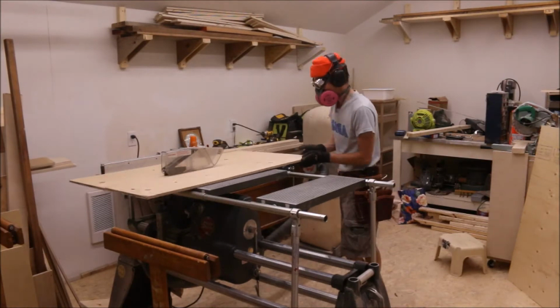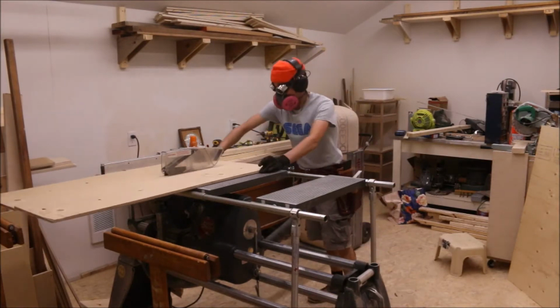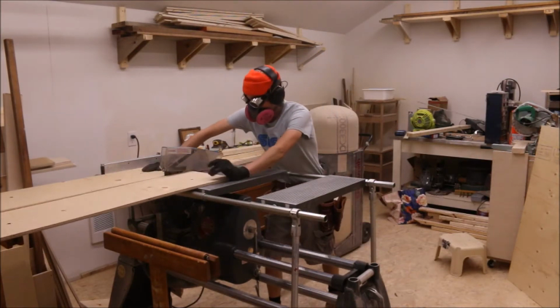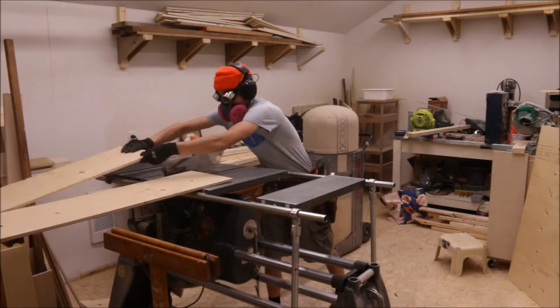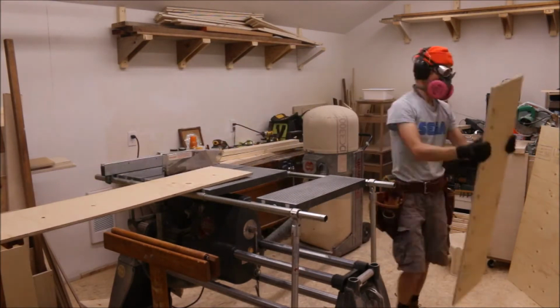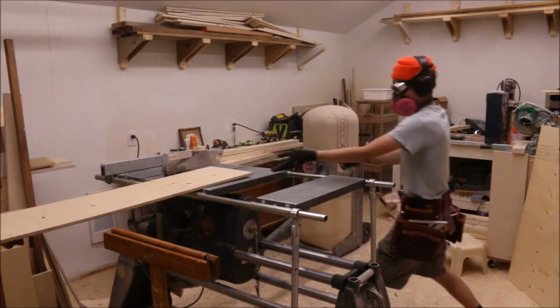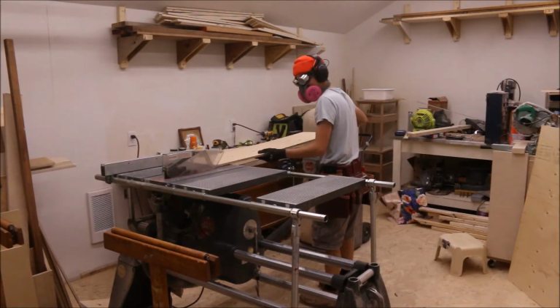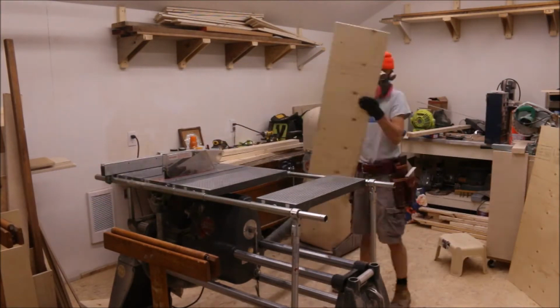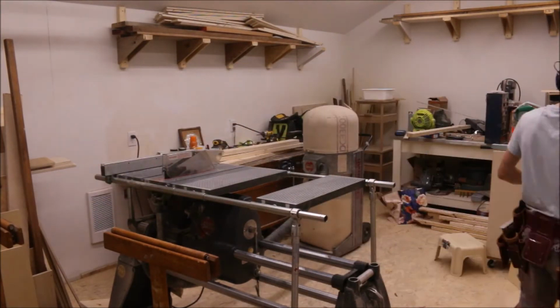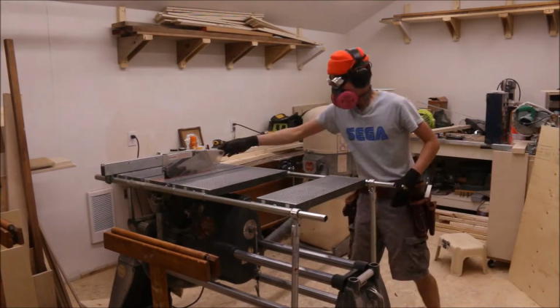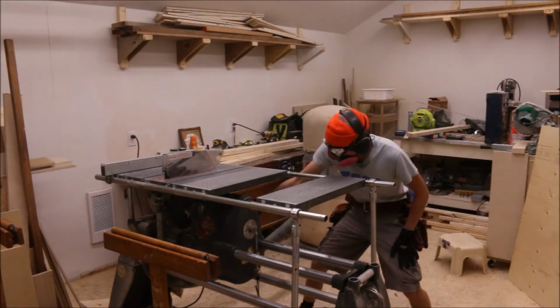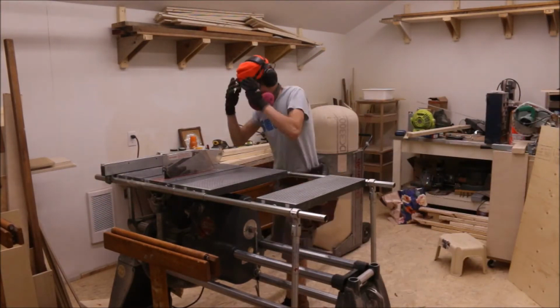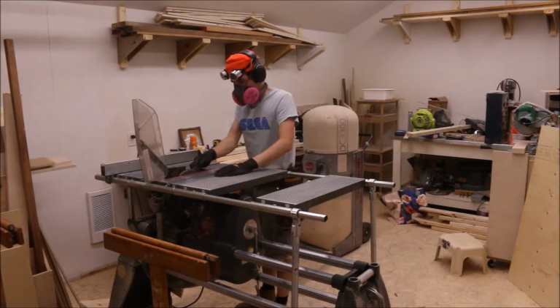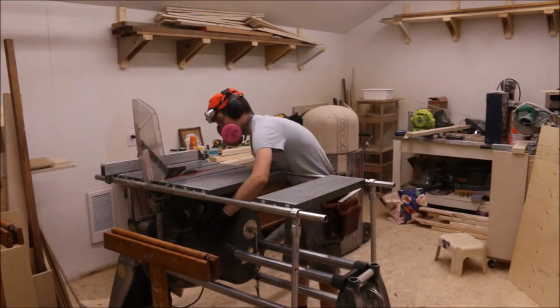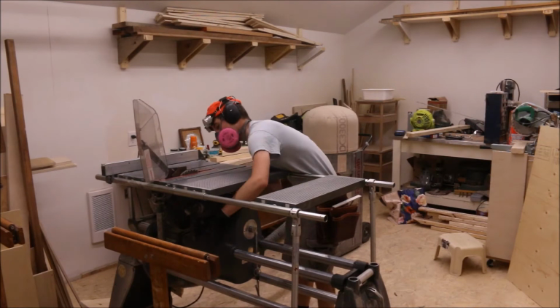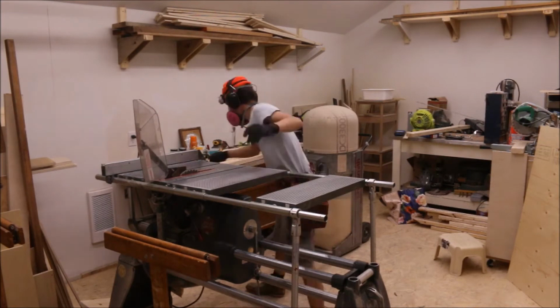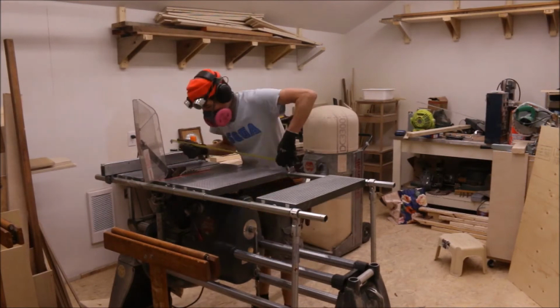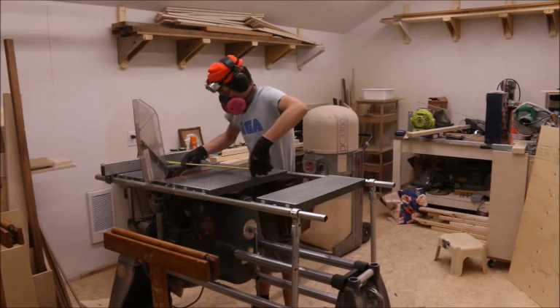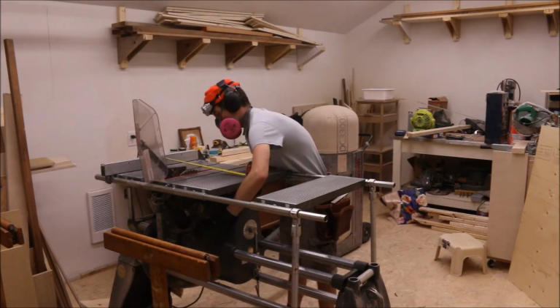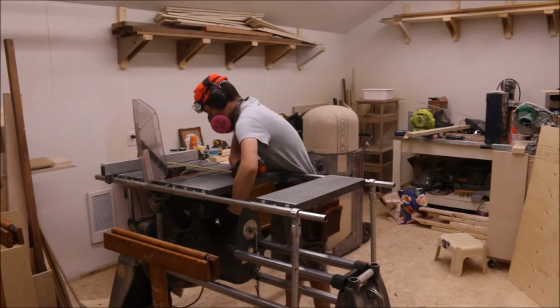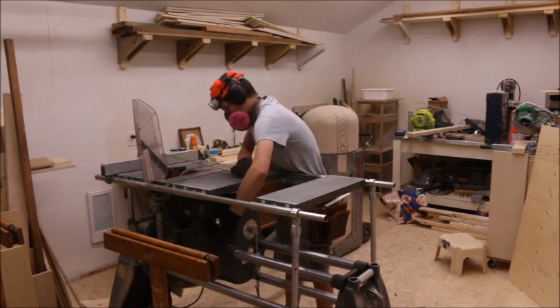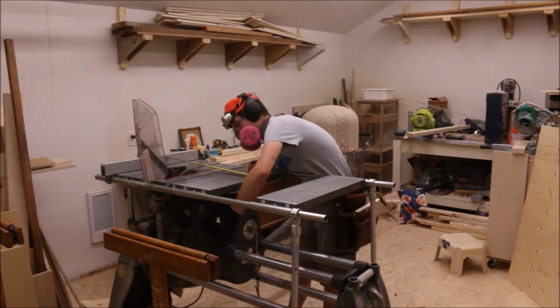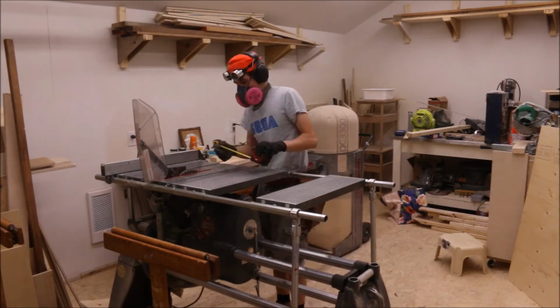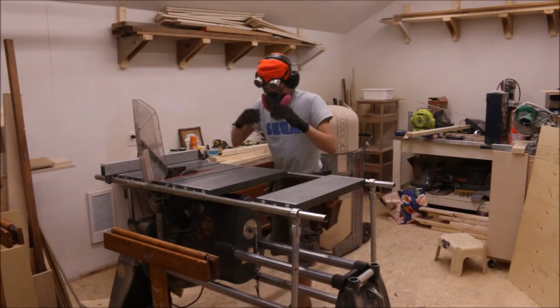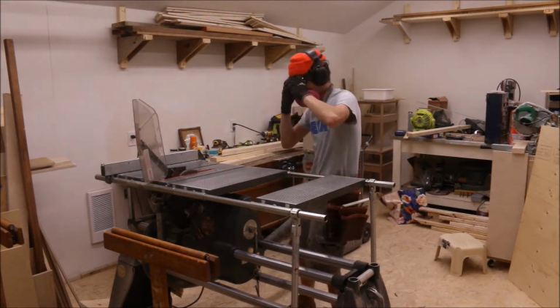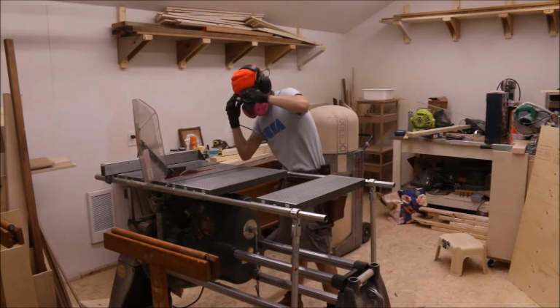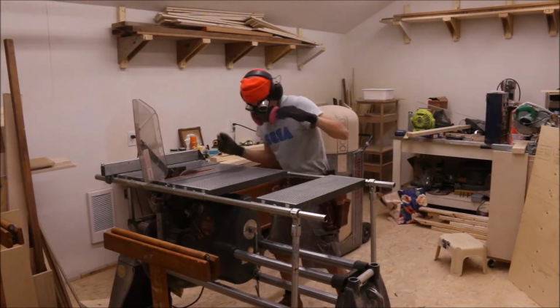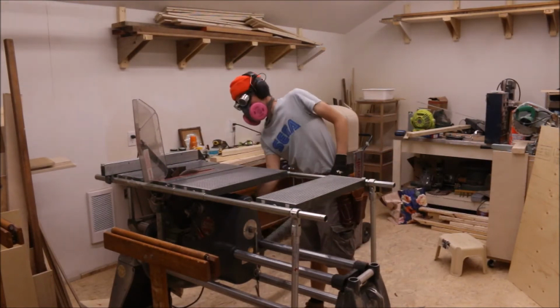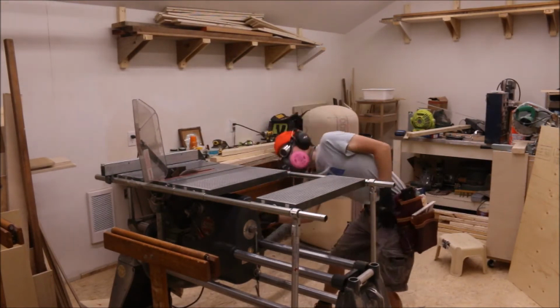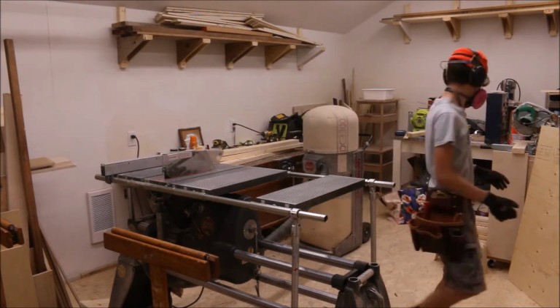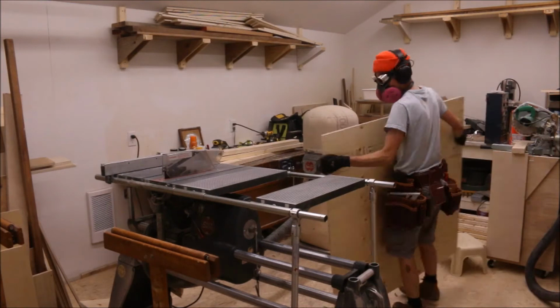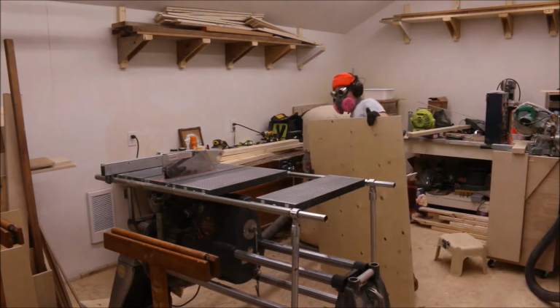You need a lot of gussets for this project. You can use metal gussets or you can make your own using plywood. I decided to make my own — it's a little bit cheaper, plus I've never made a gusset before, so it's probably pretty good to learn.